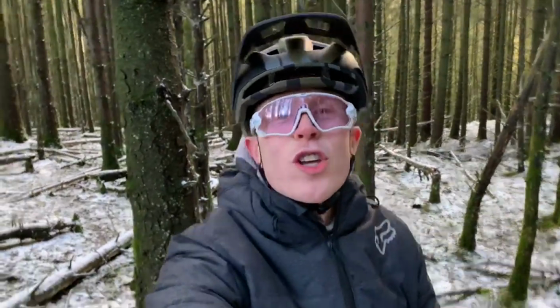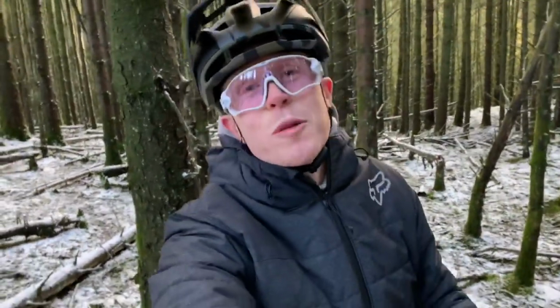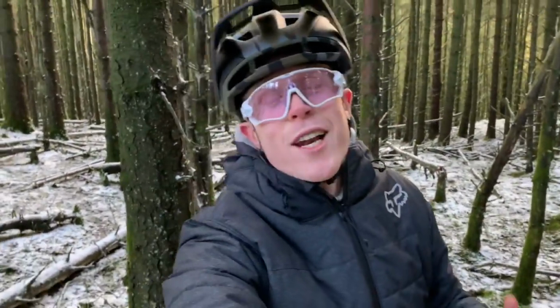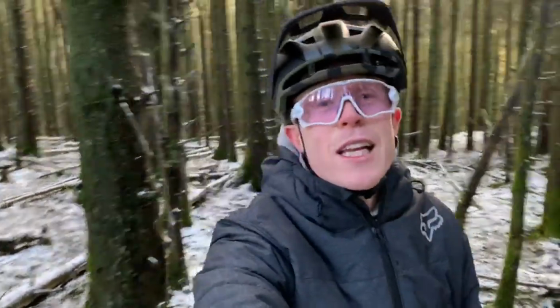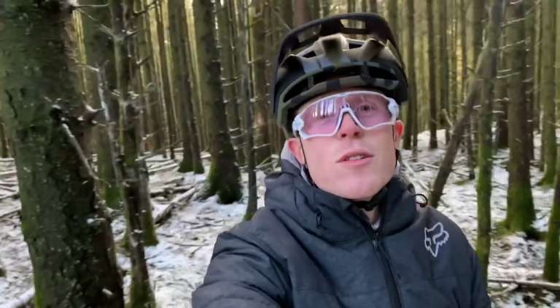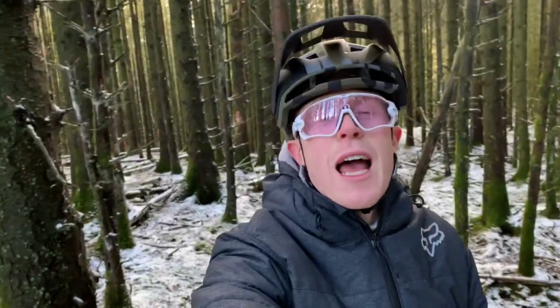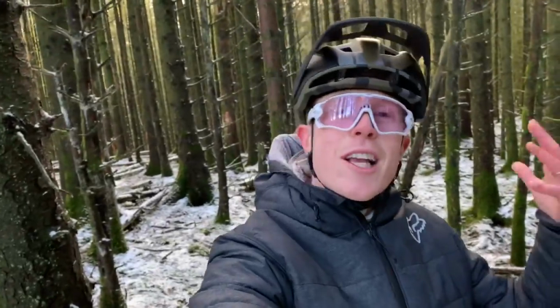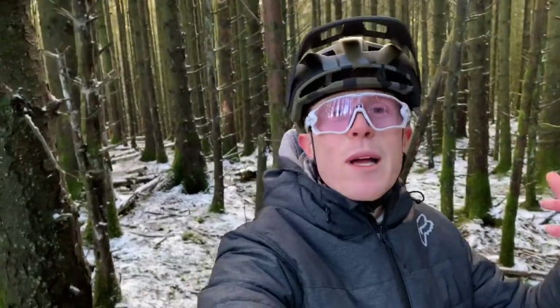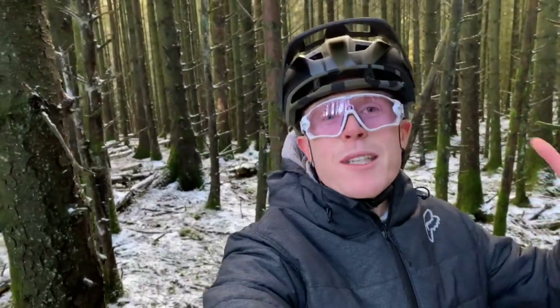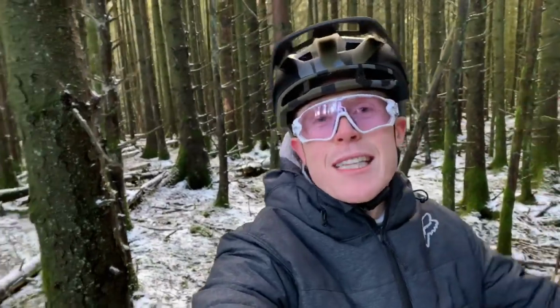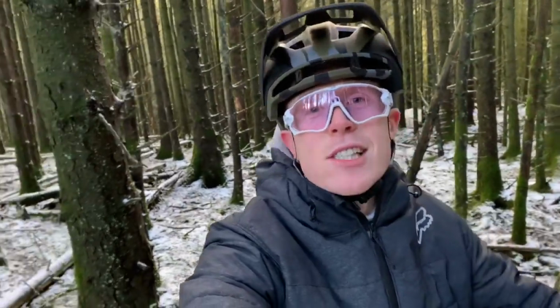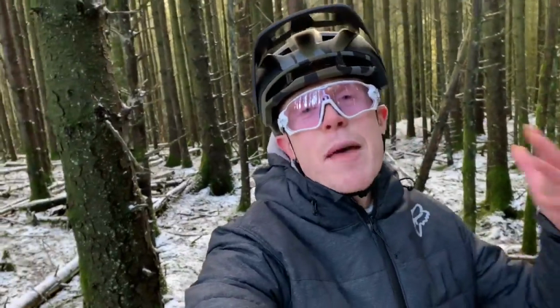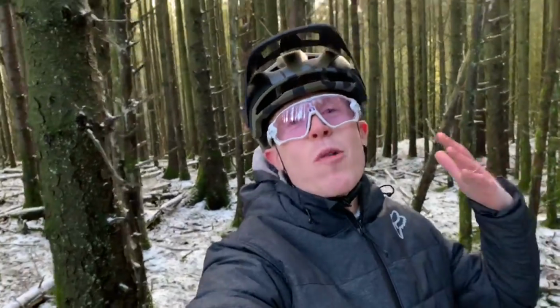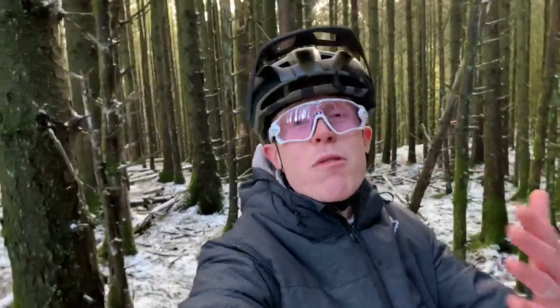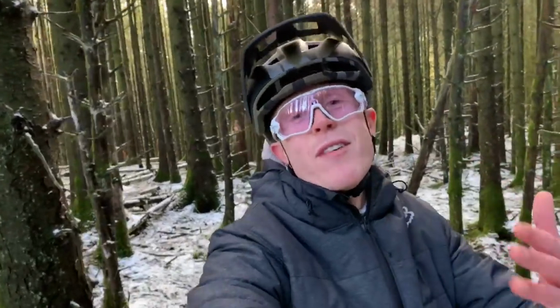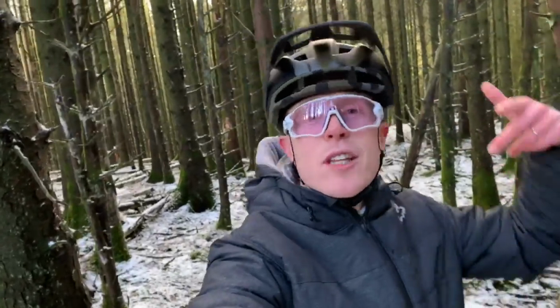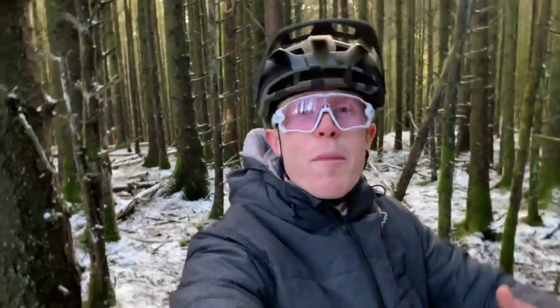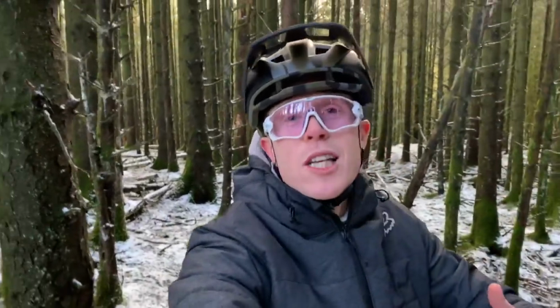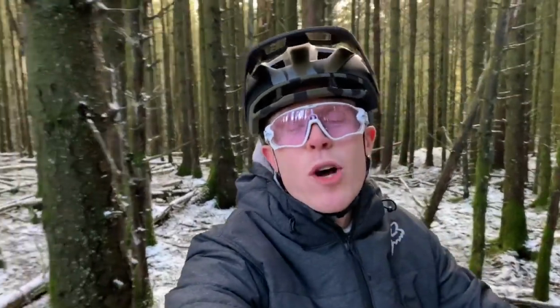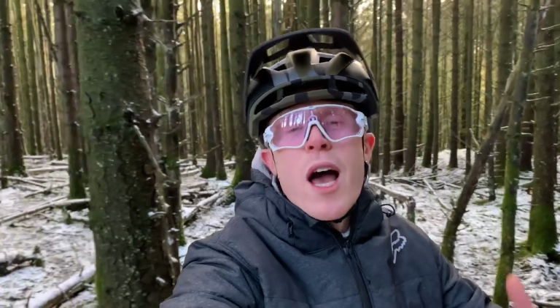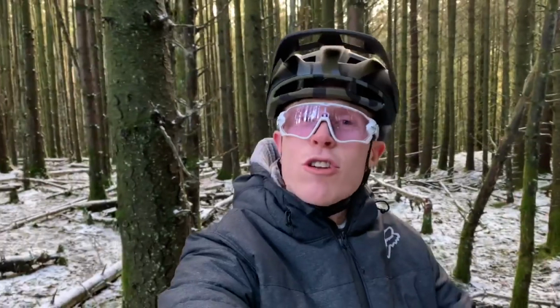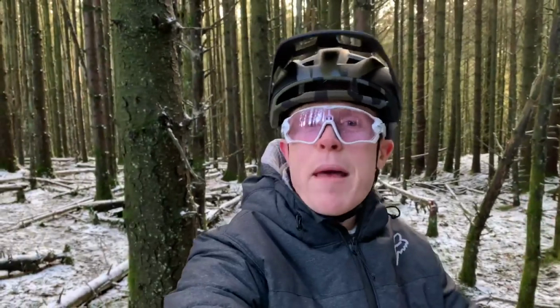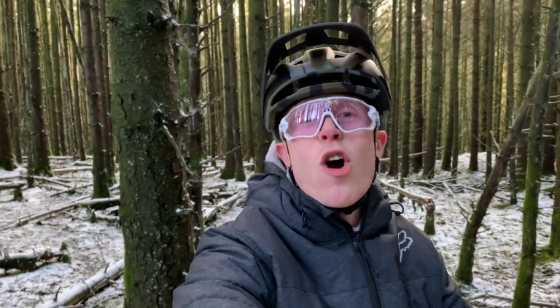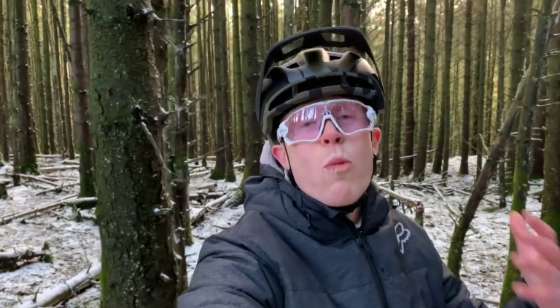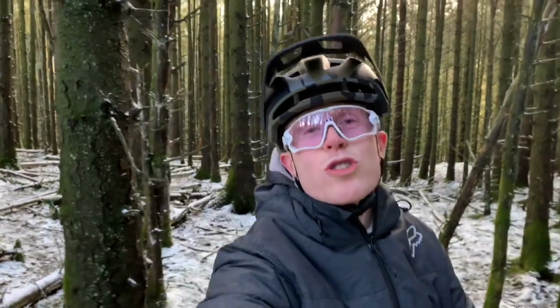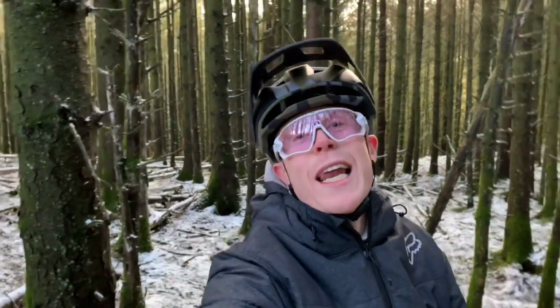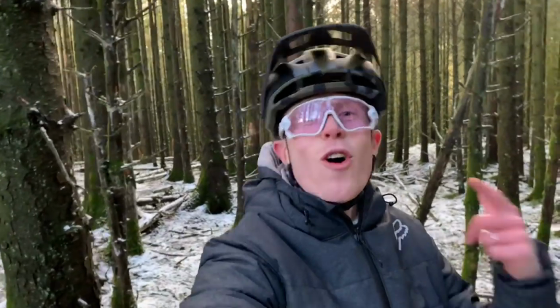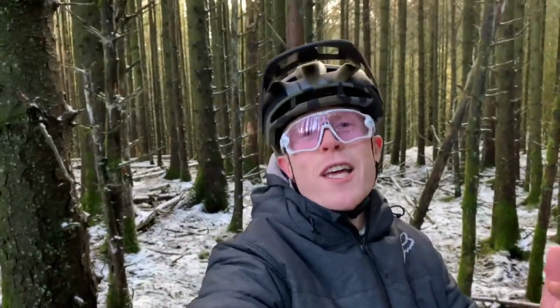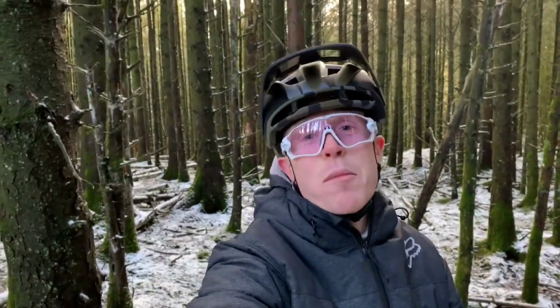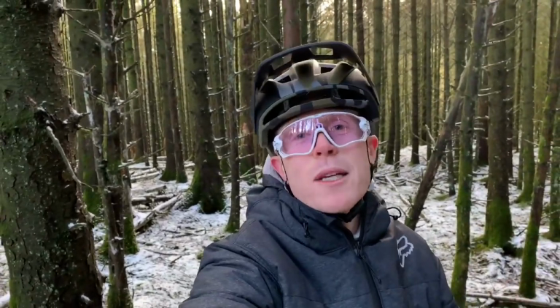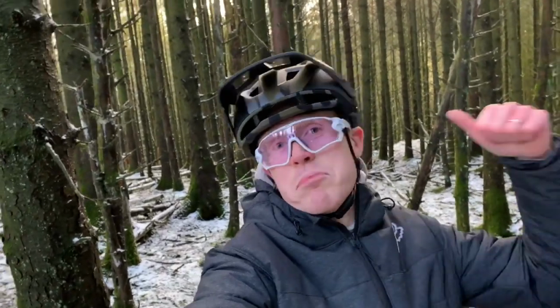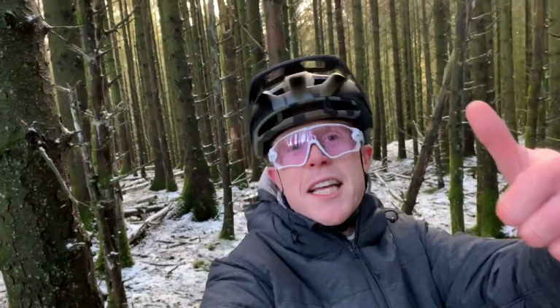We're going to have a way more in-depth overview of the brand new Speedframe Pro on our YouTube channel really soon. I can't wait to put it to the test. Let me know what you think of it down in the comments below, and also let me know what trail lid you're riding at the moment. Take it easy!